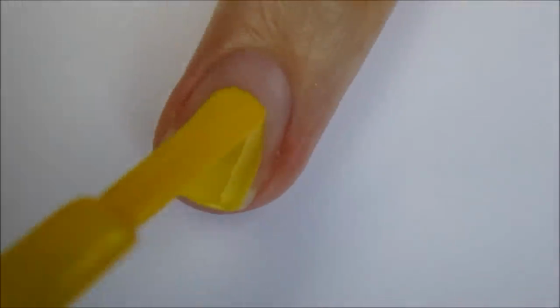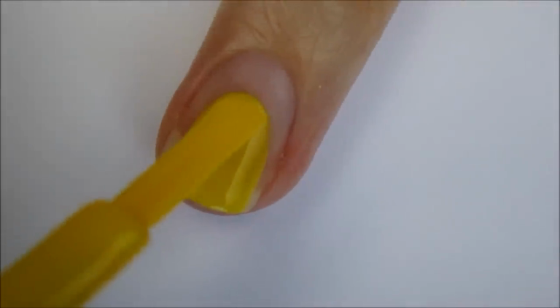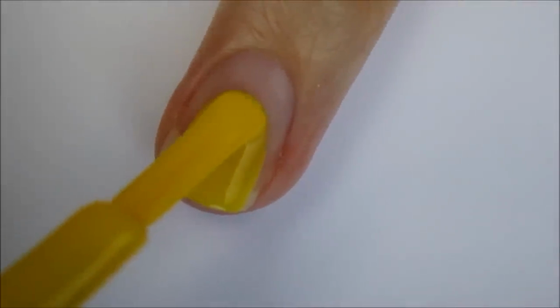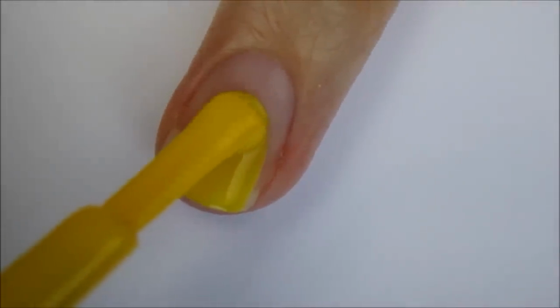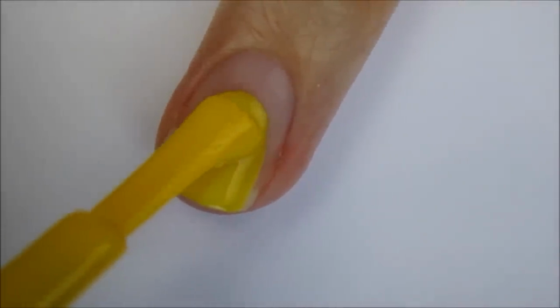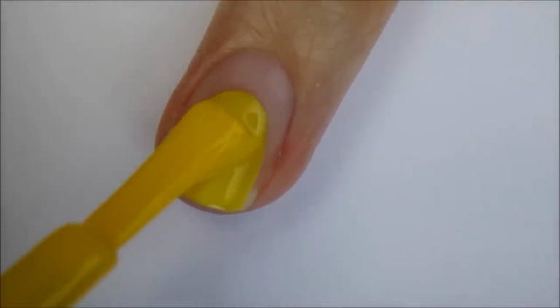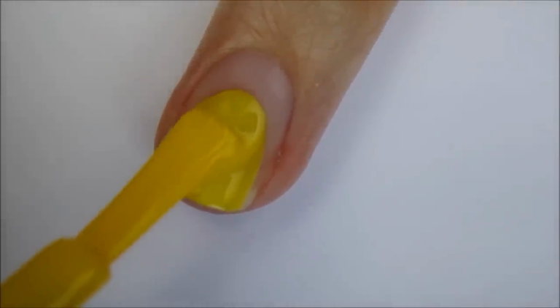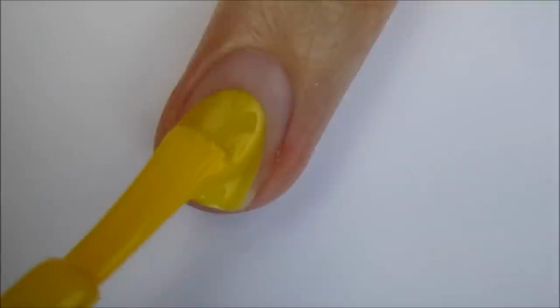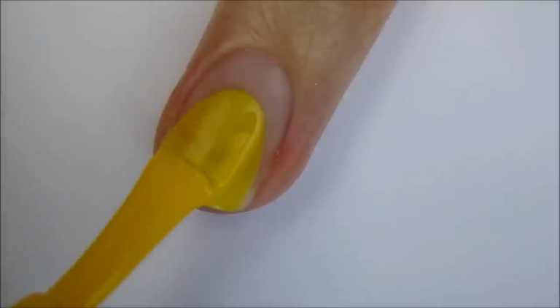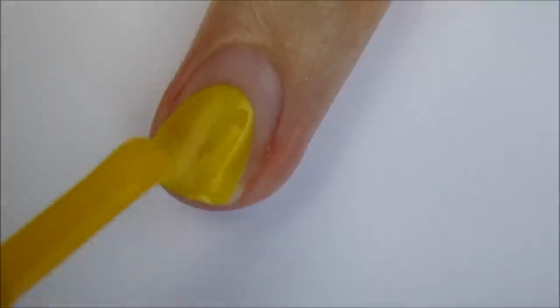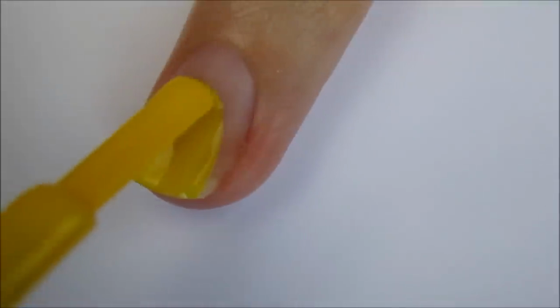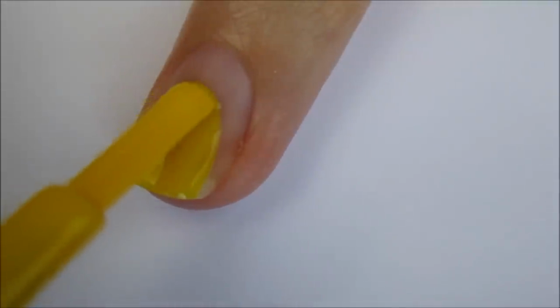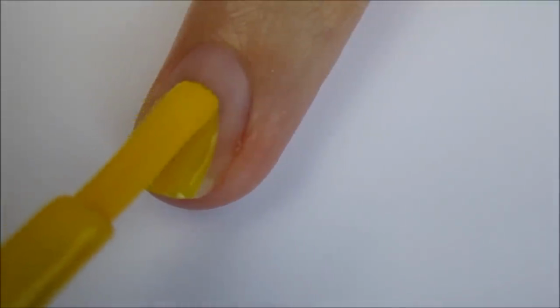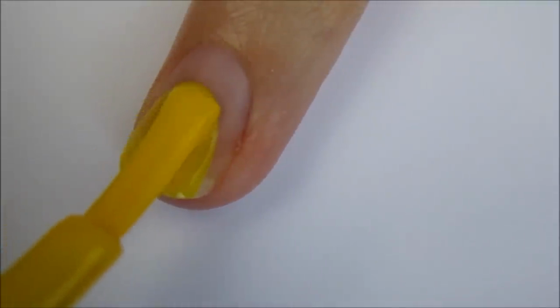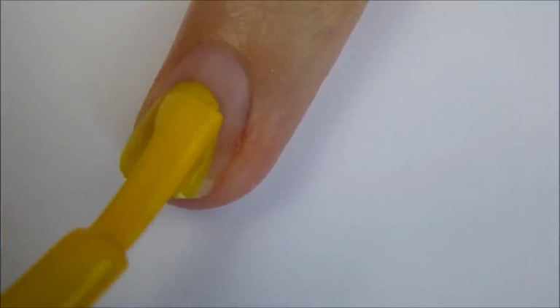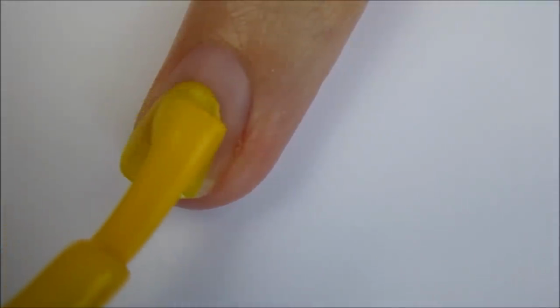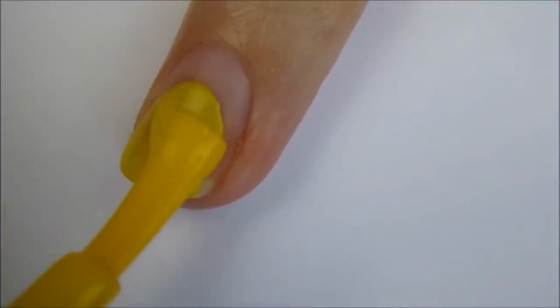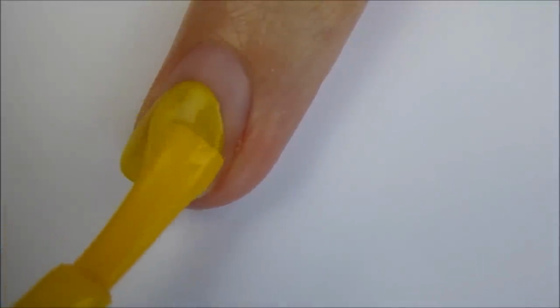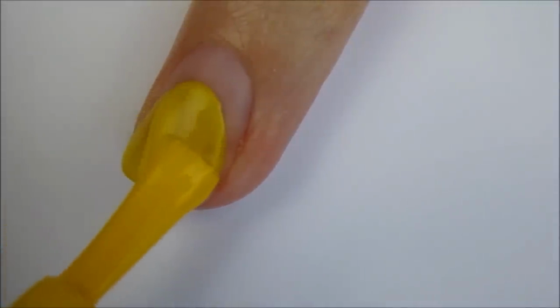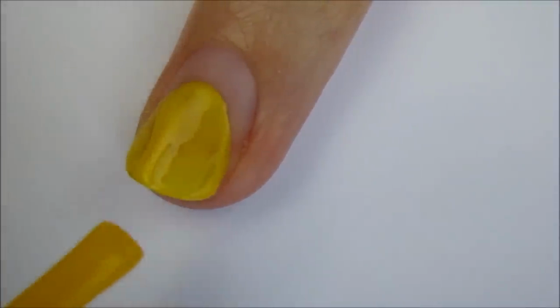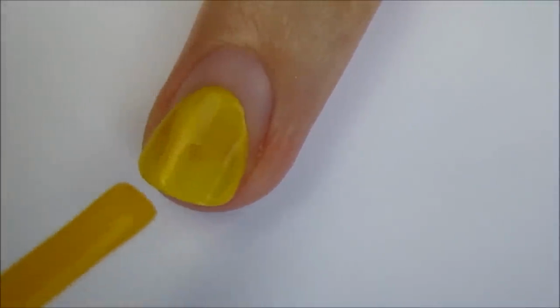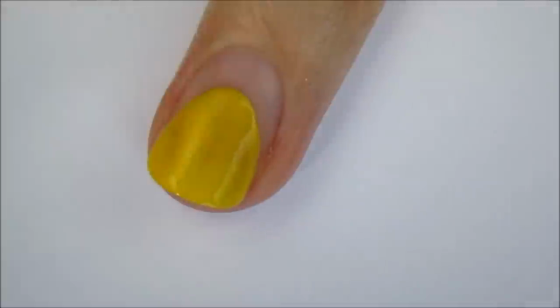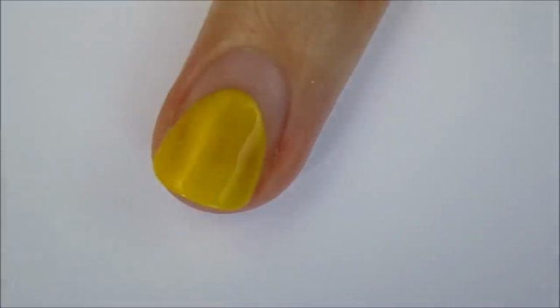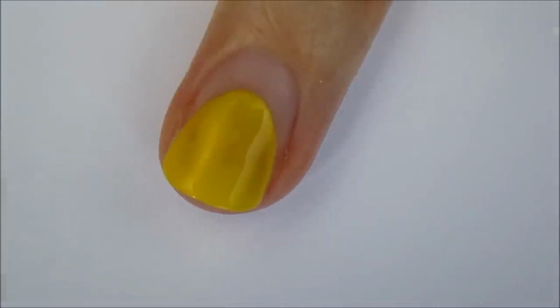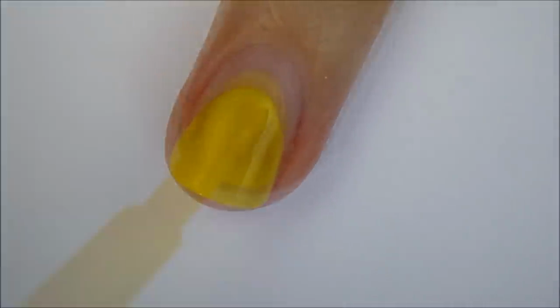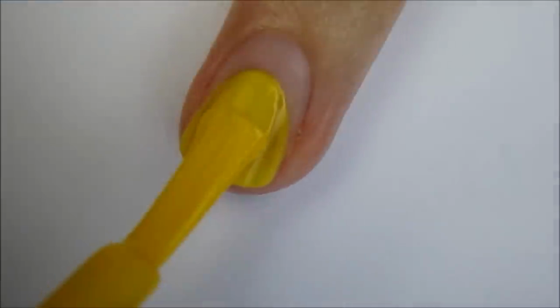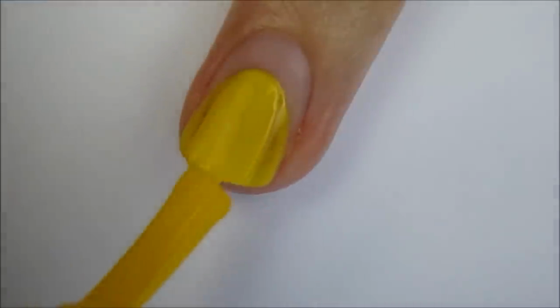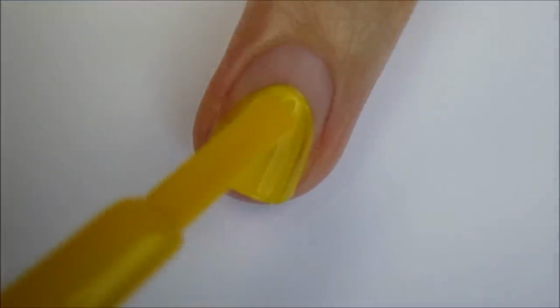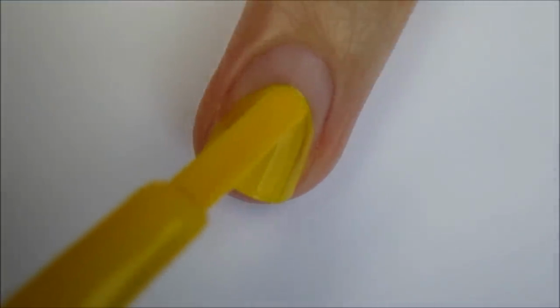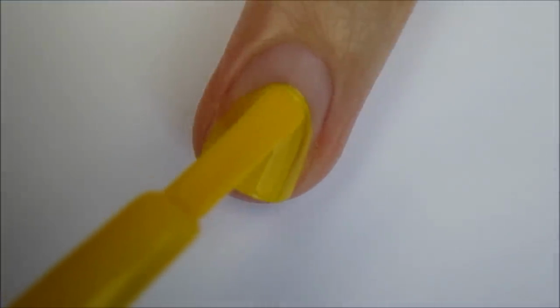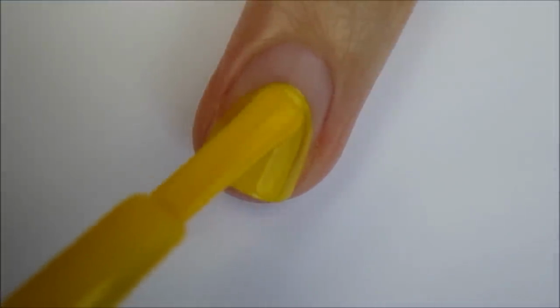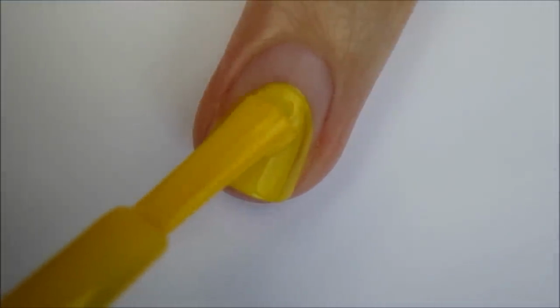Start off with a base coat and then begin painting your nail yellow starting 2 thirds of the way down your nail. Mimic the shape of your cuticle while doing this. Add a second coat if needed to get it opaque.